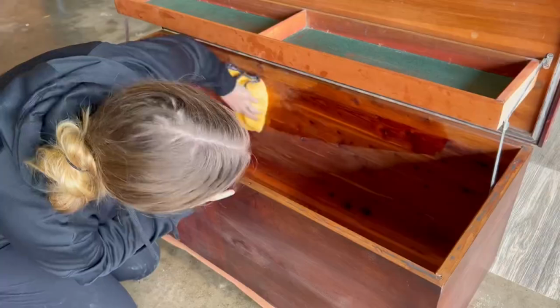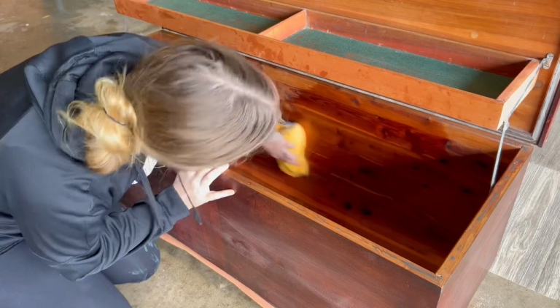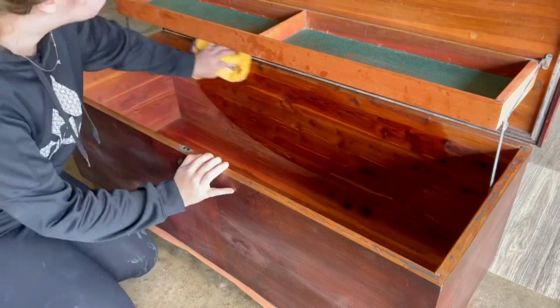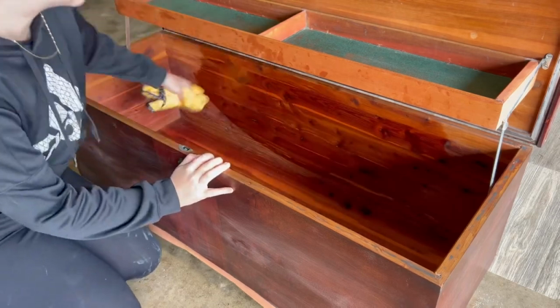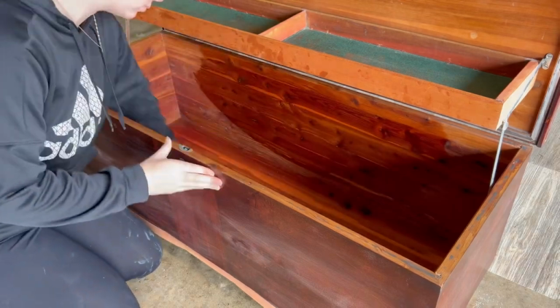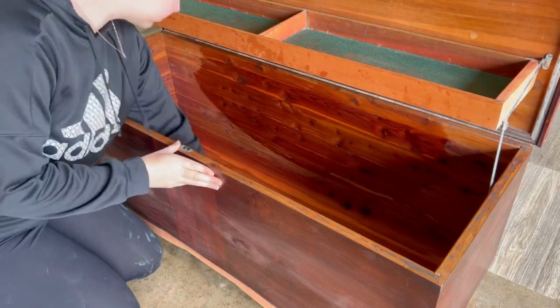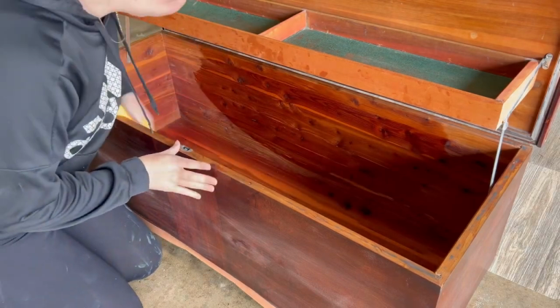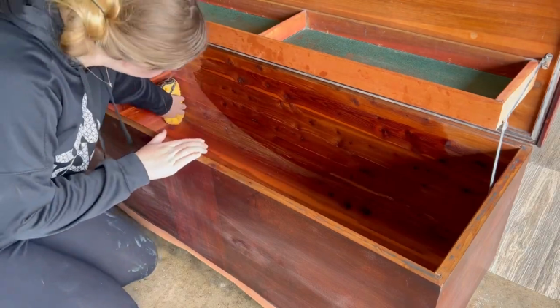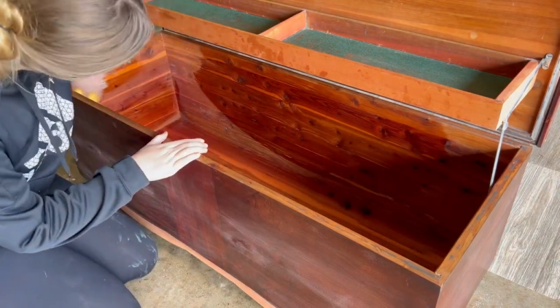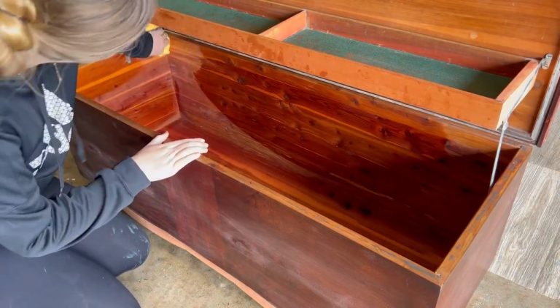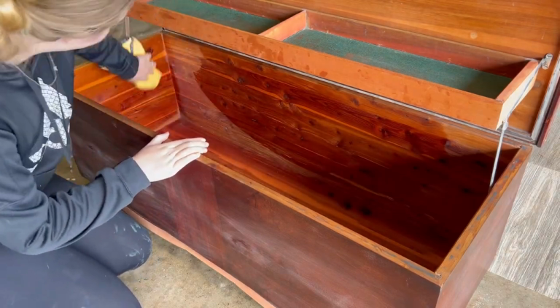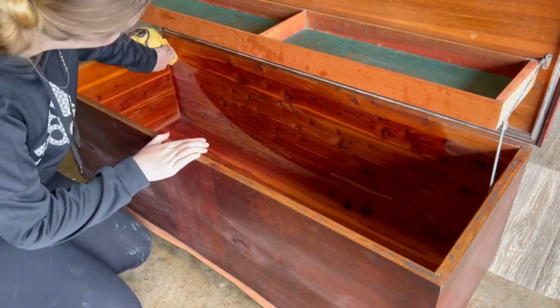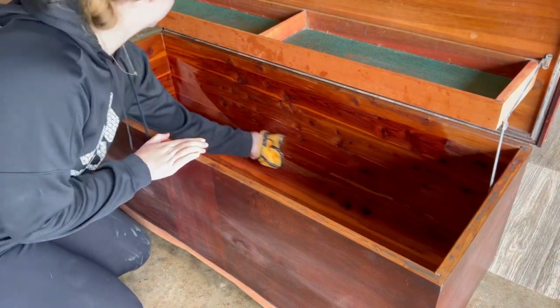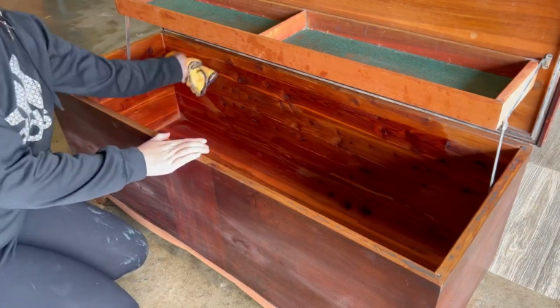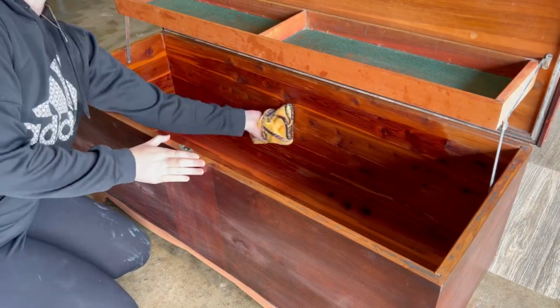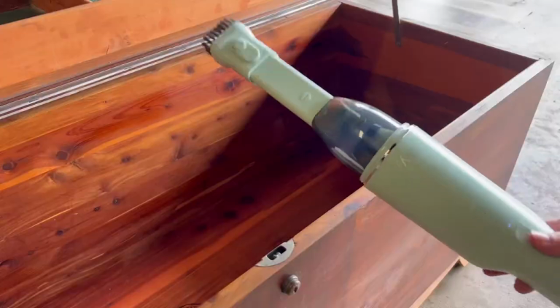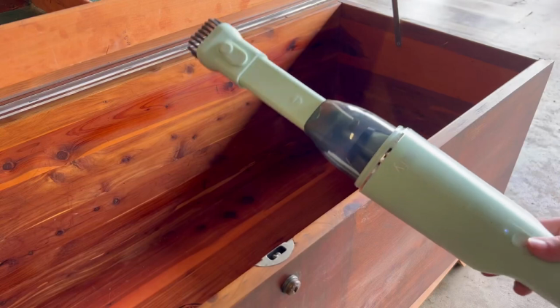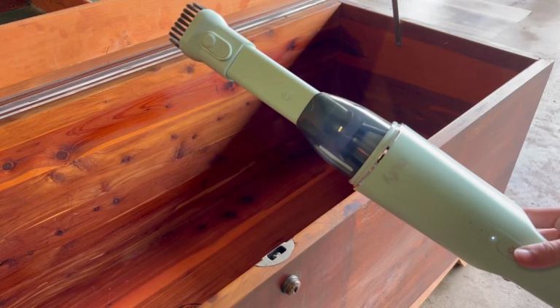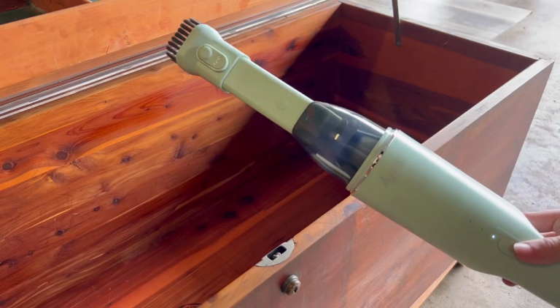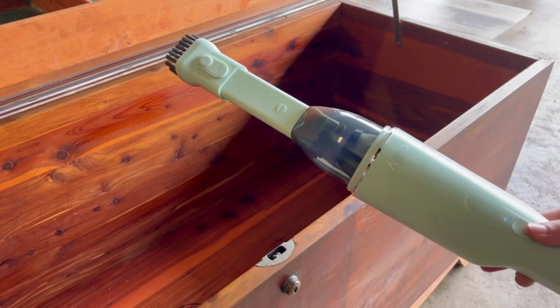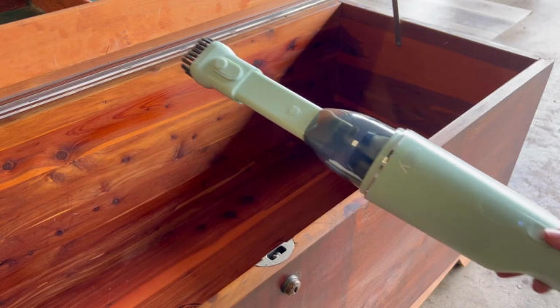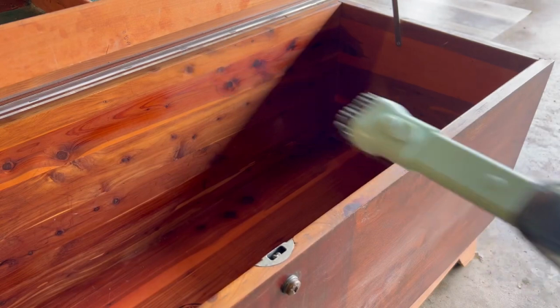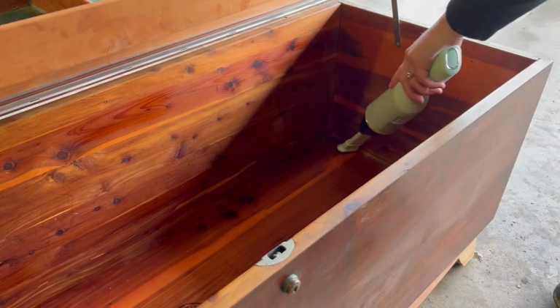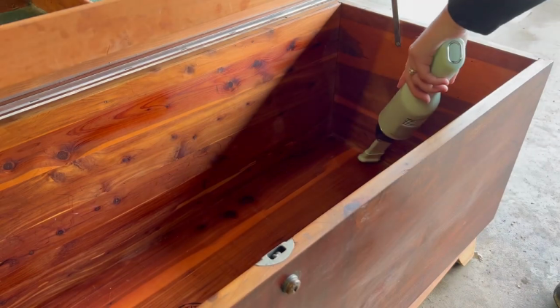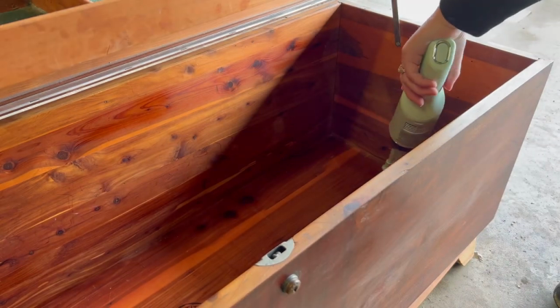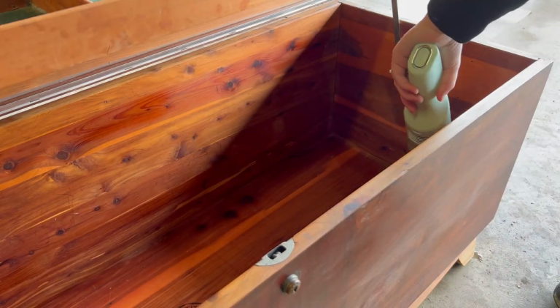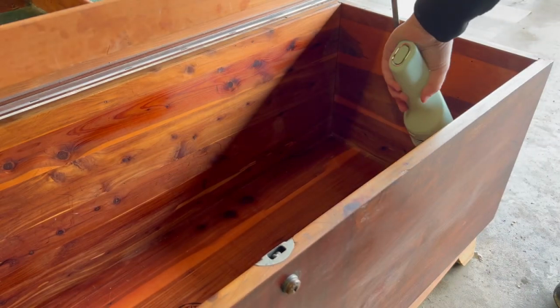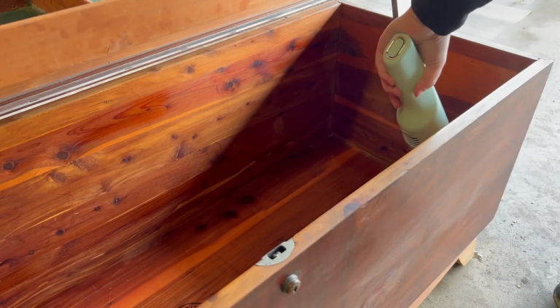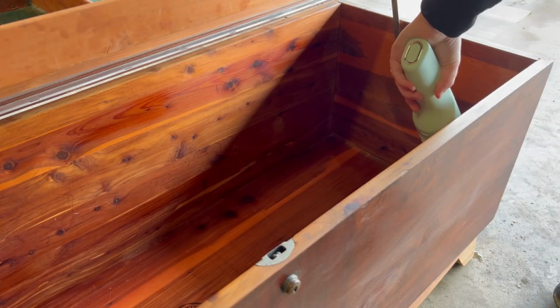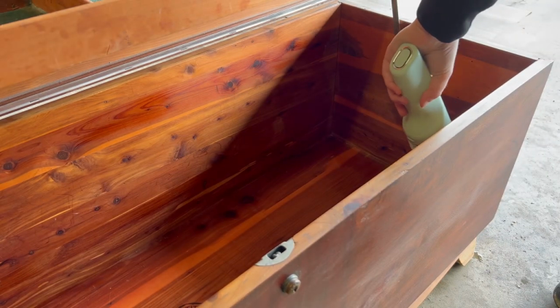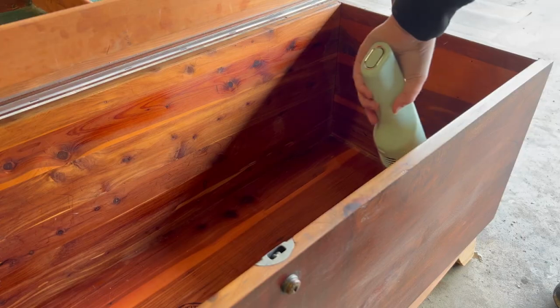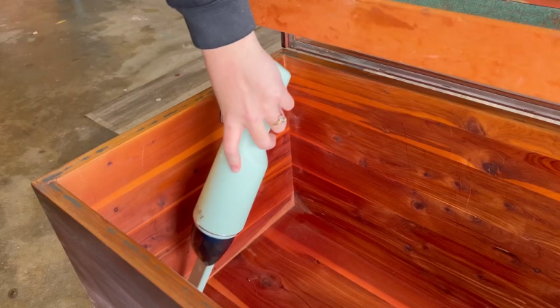I almost forgot to clean the inside of the chest, so I used Clean Slate to clean that as well. I broke out my Christmas gift from my mom — it's this little handheld vacuum and it worked really nicely. I'll have all the products linked down in the description in case you want to check them out yourself.